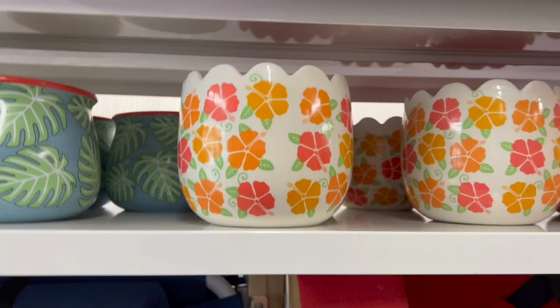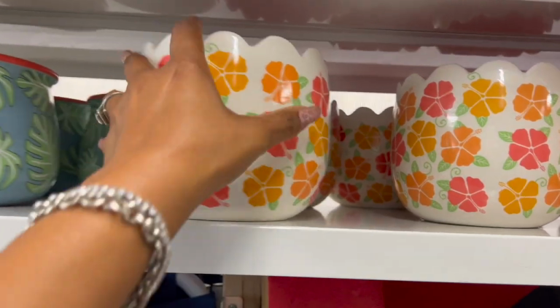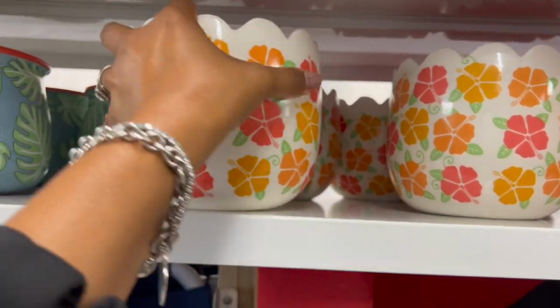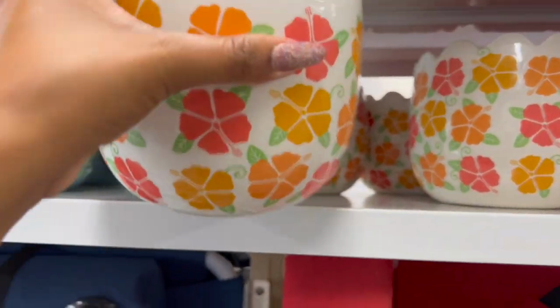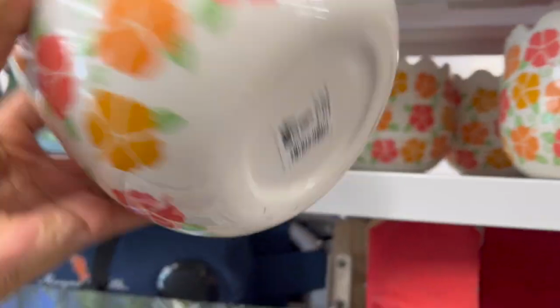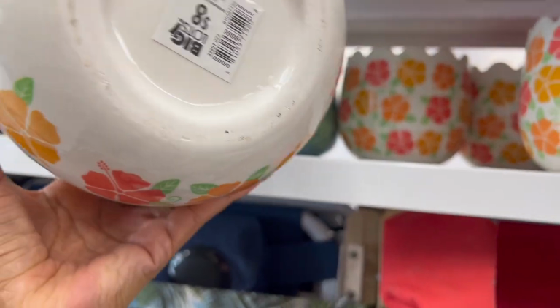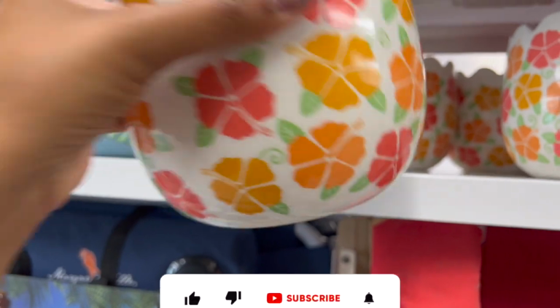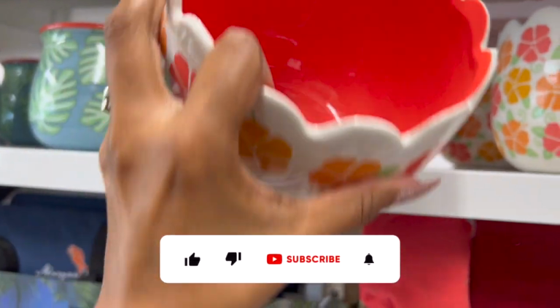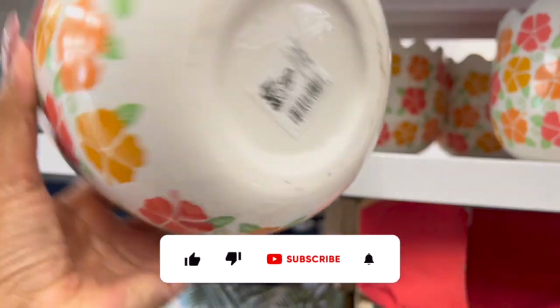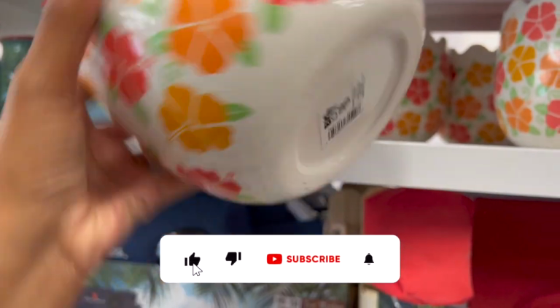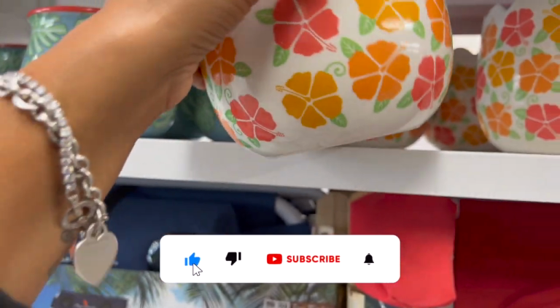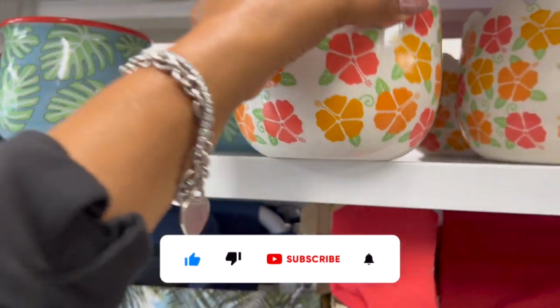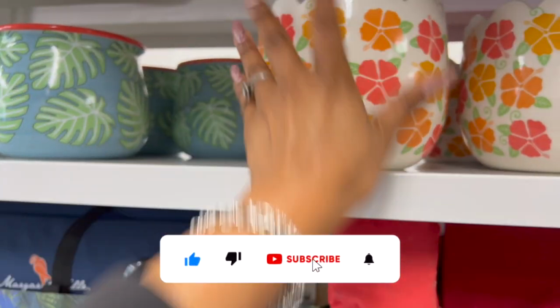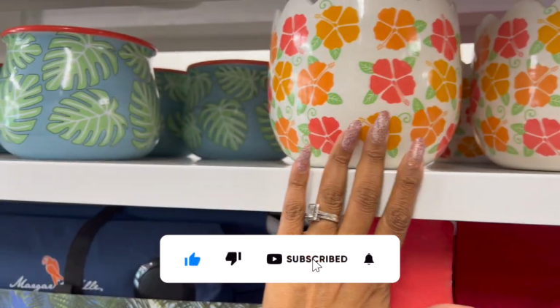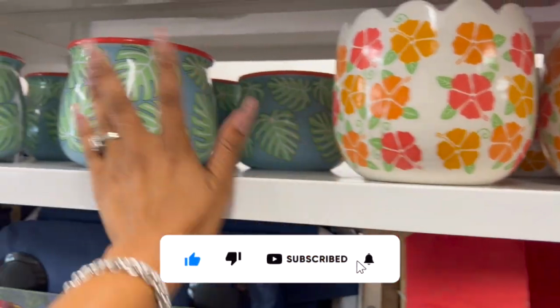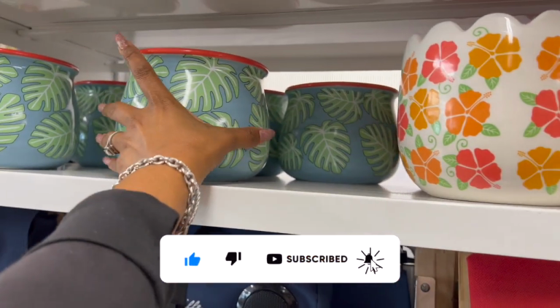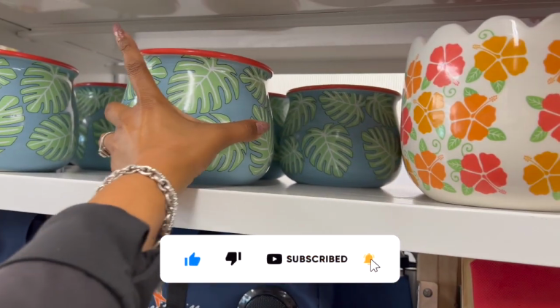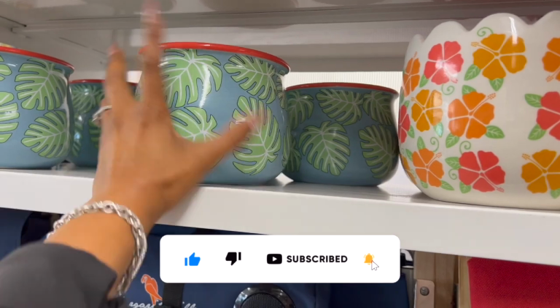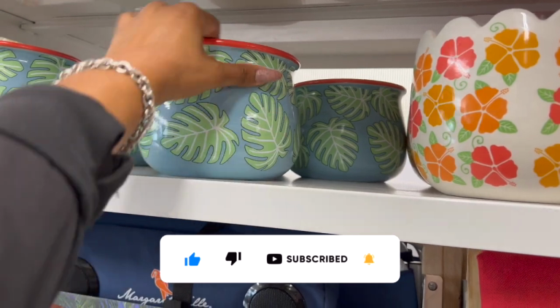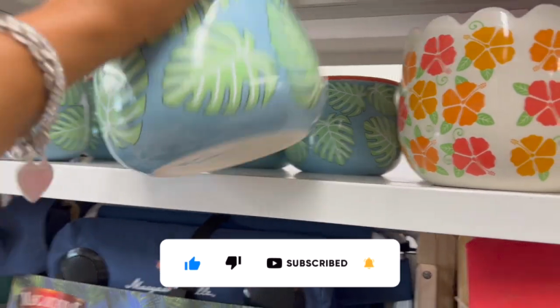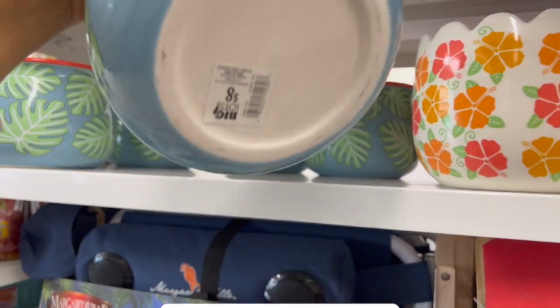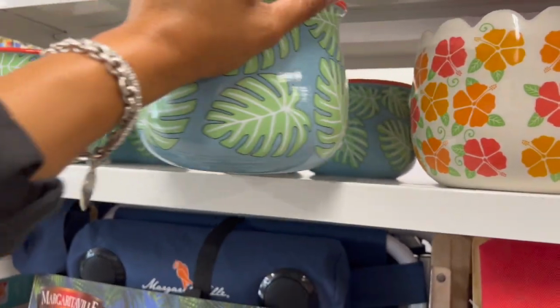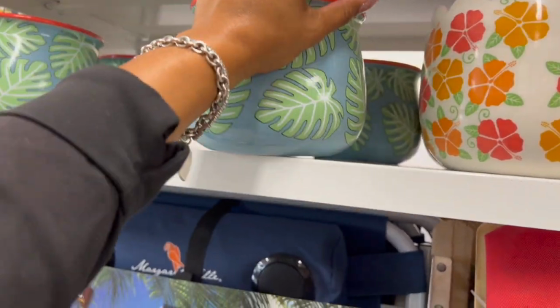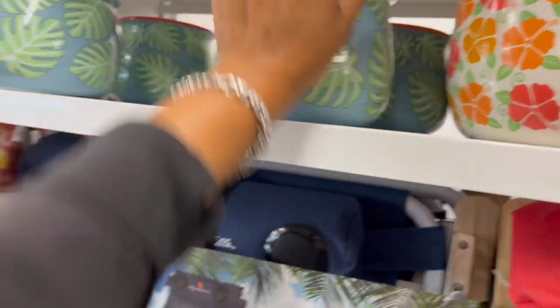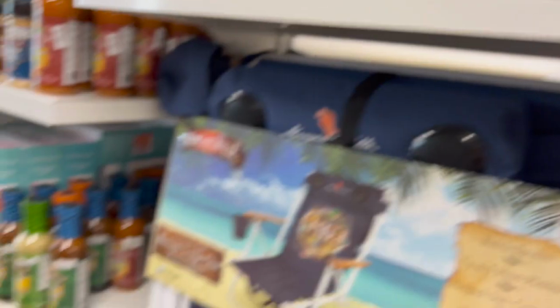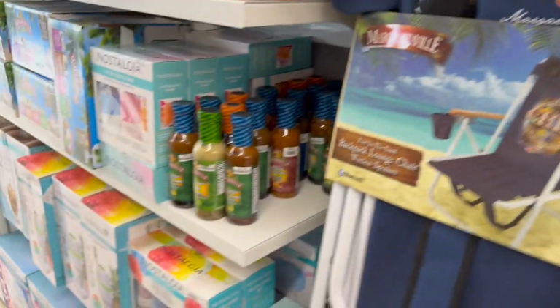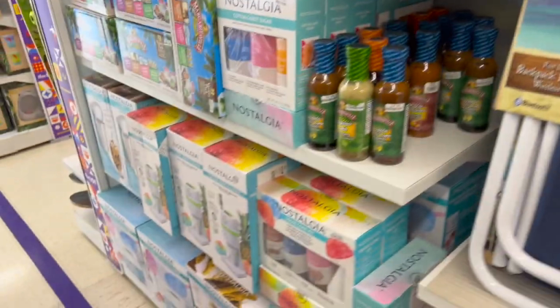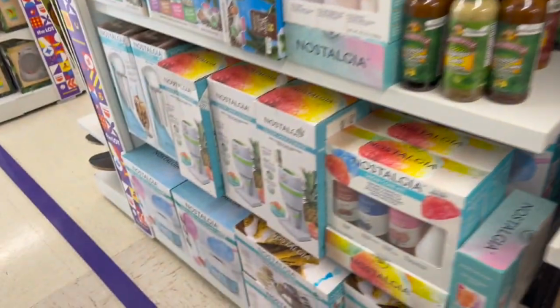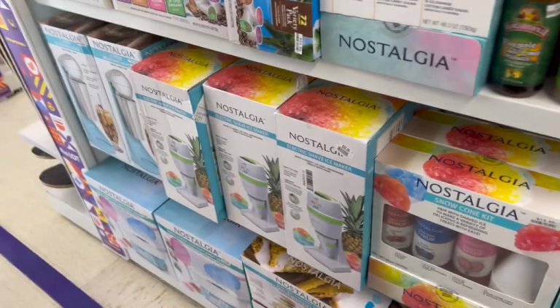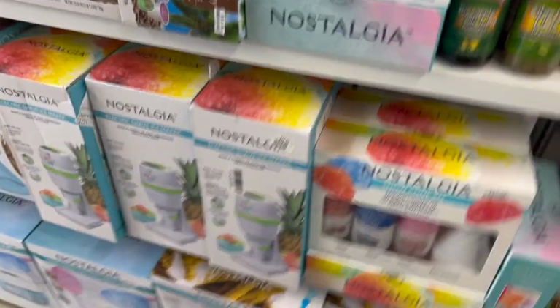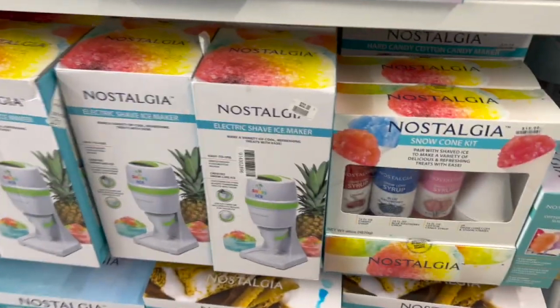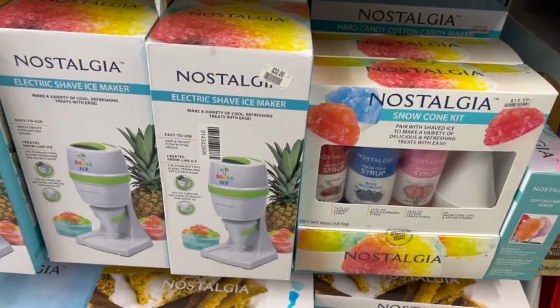These also look new — I haven't seen these ones. They're $8. Little planters — they have this style and another style, also $8. And over here they have a ton of Margaritaville items, including a snow cone kit.